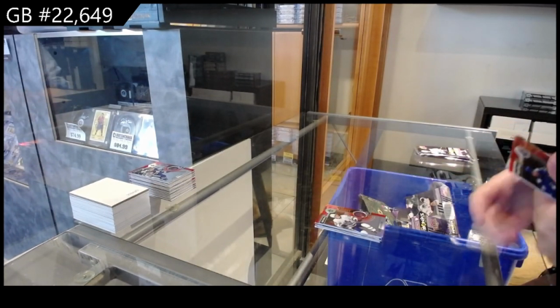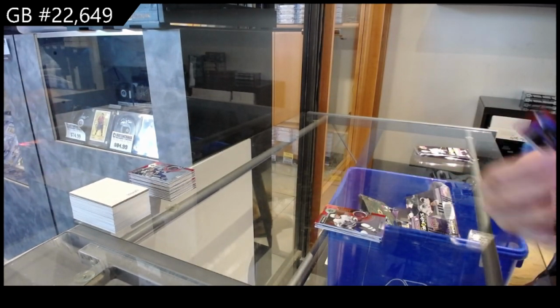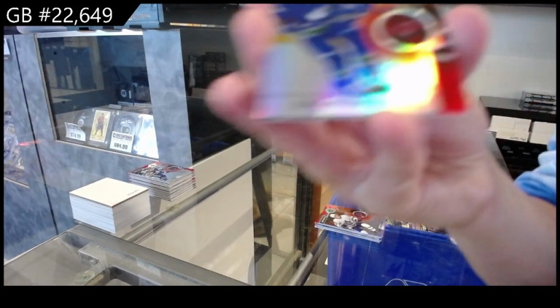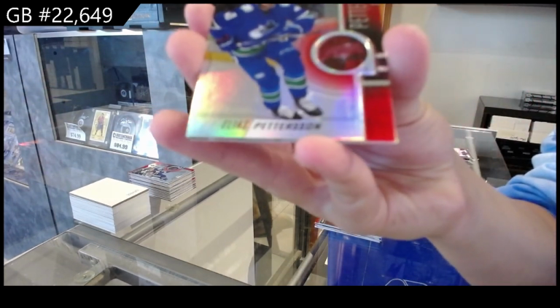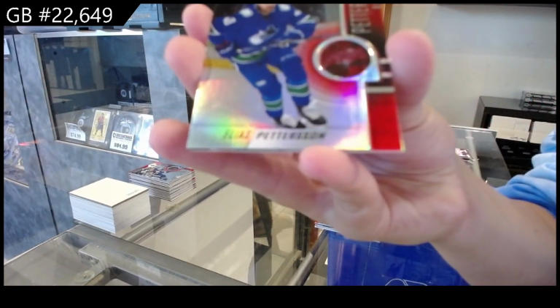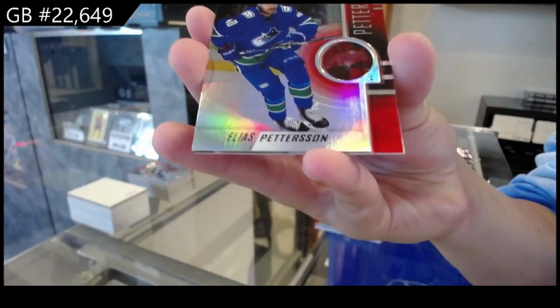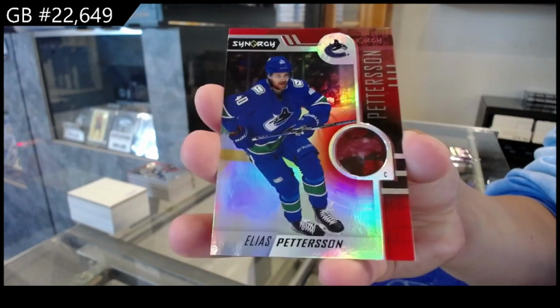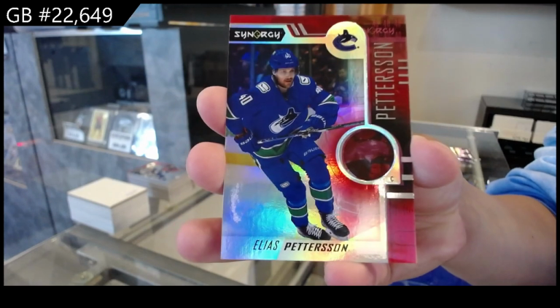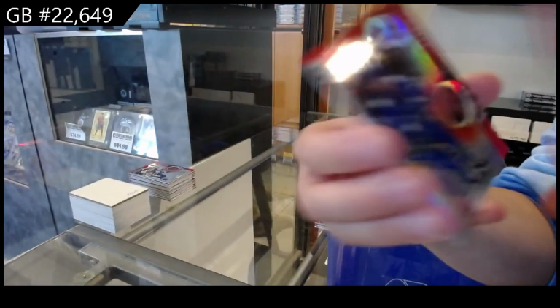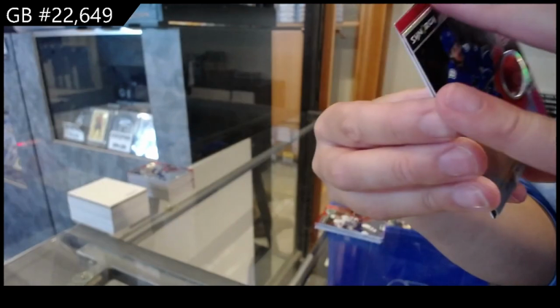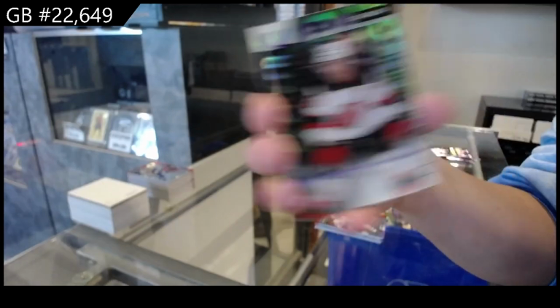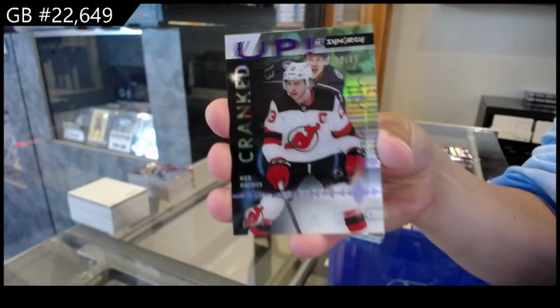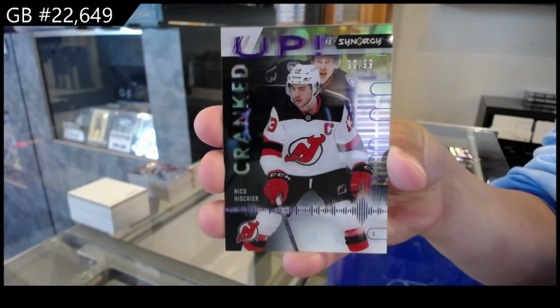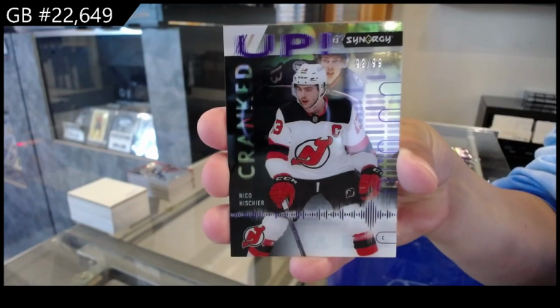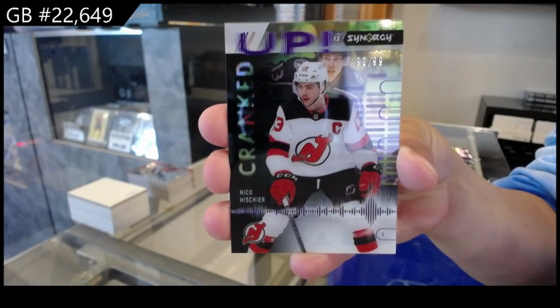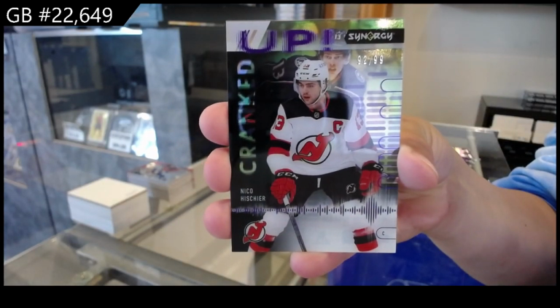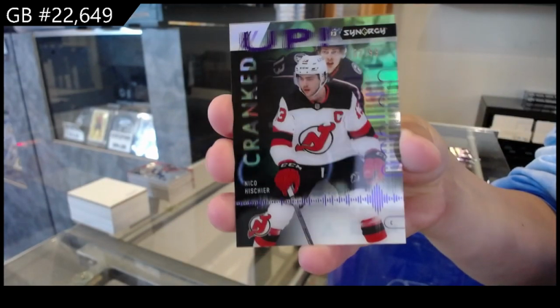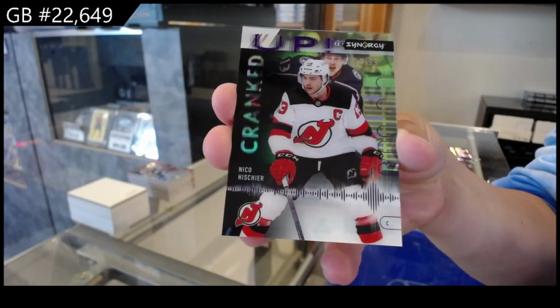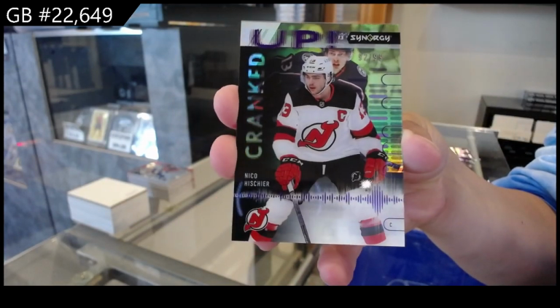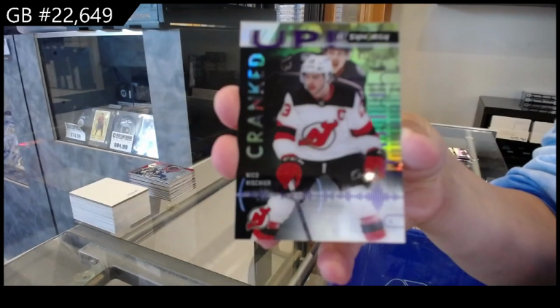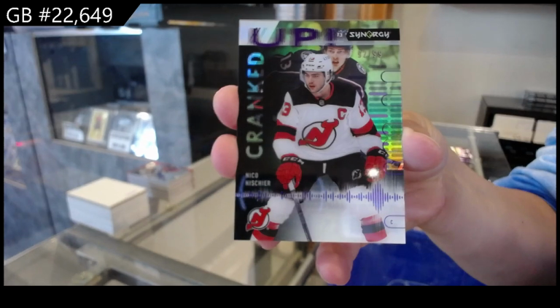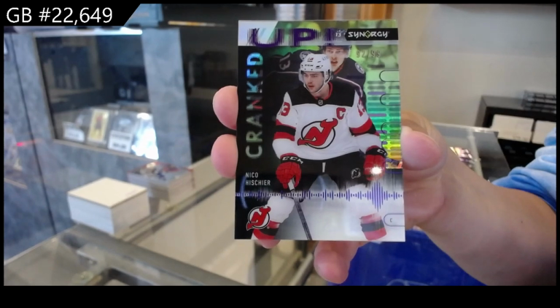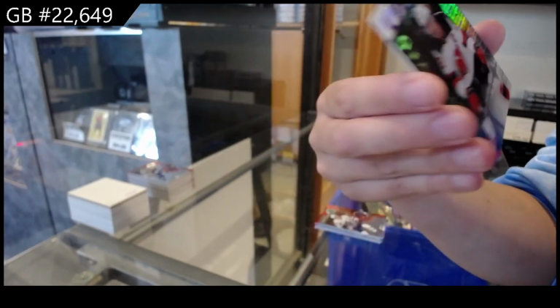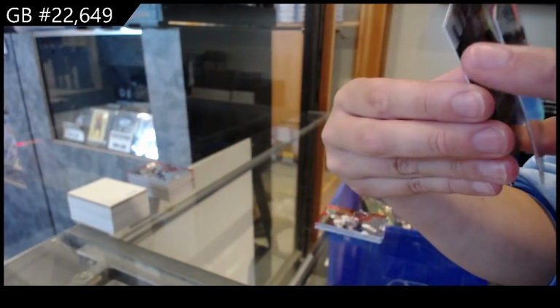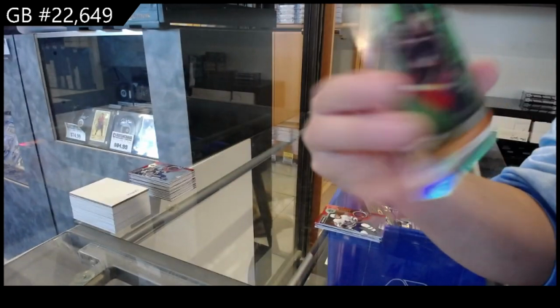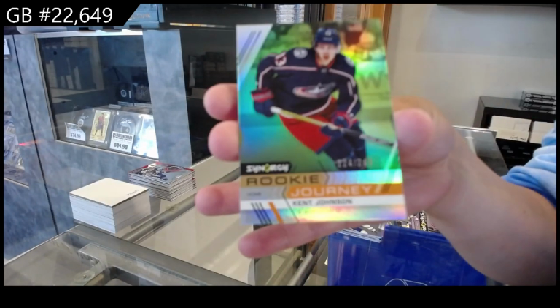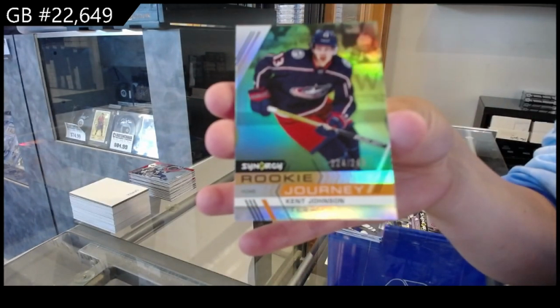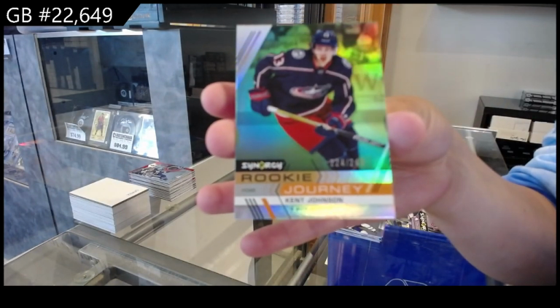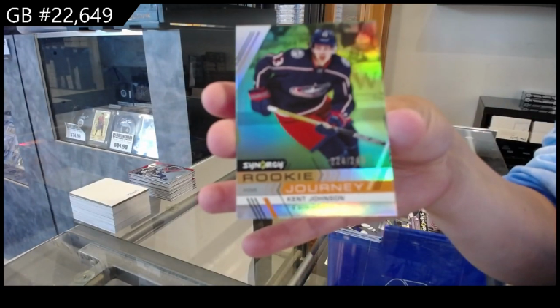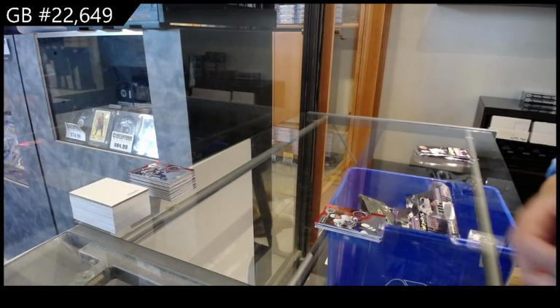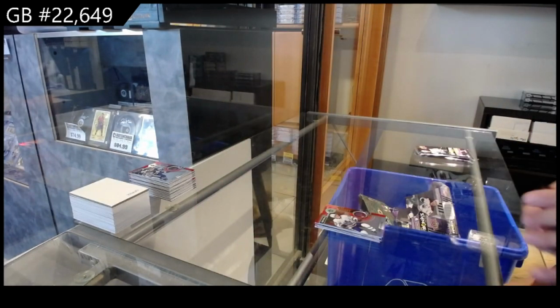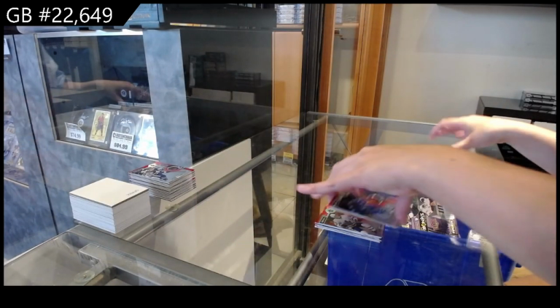Red for Vancouver of Elias Pettersson. Cranked Up, numbered at 299, for the New Jersey Devils of Nico Hischier. And a Rookie Journey of Kent Johnson for Columbus.